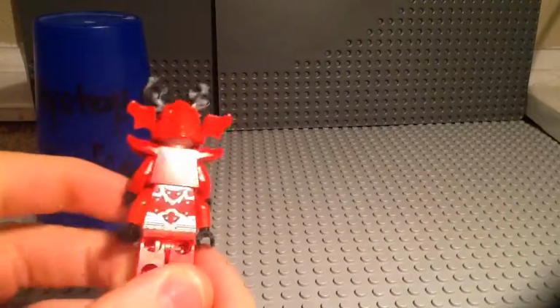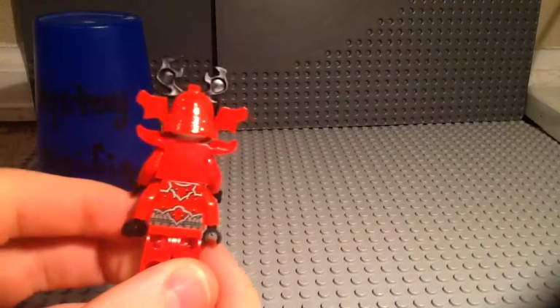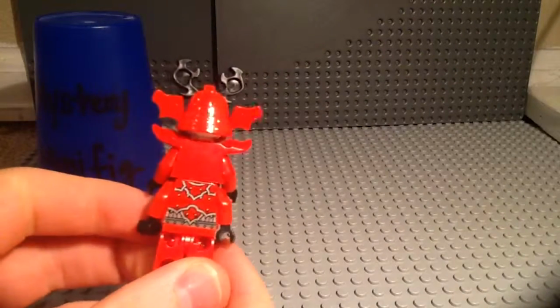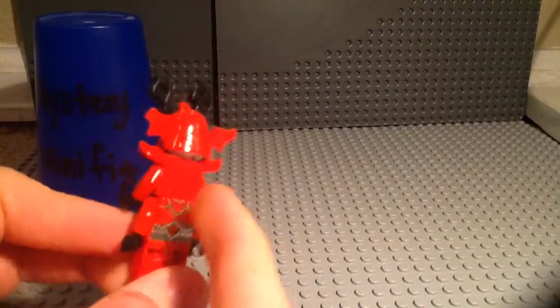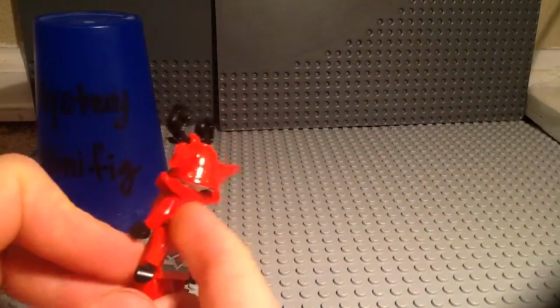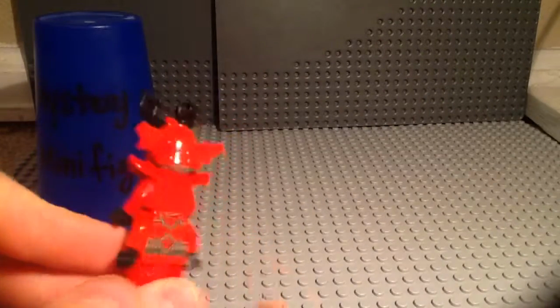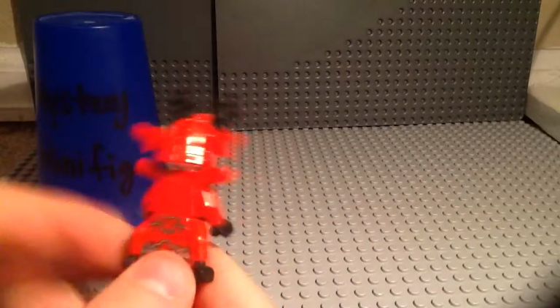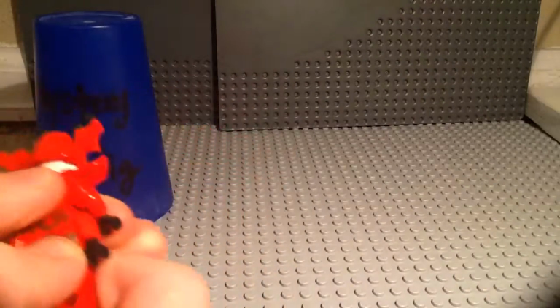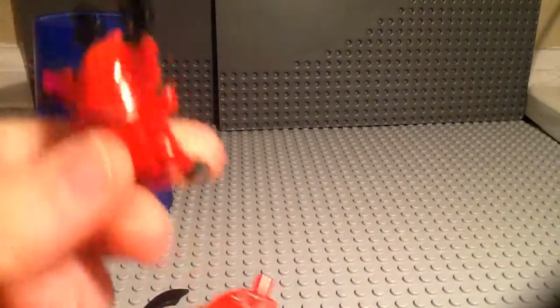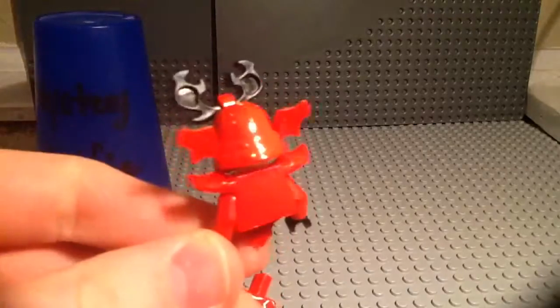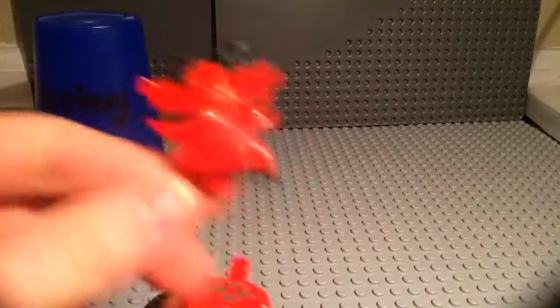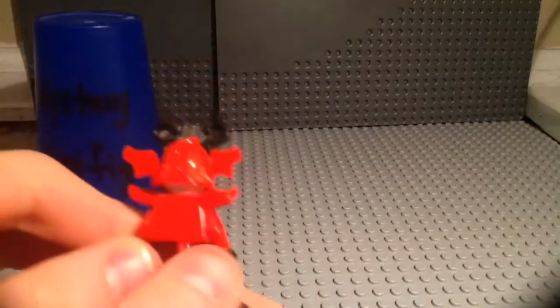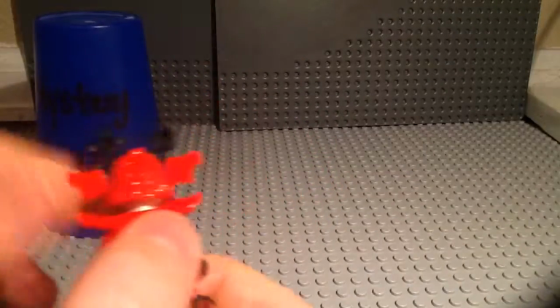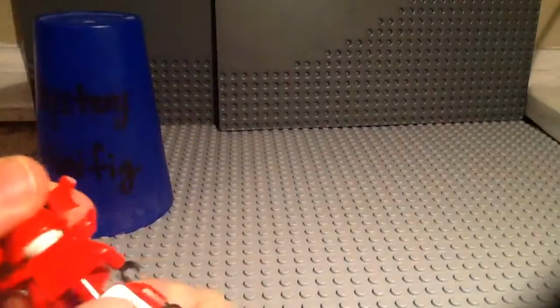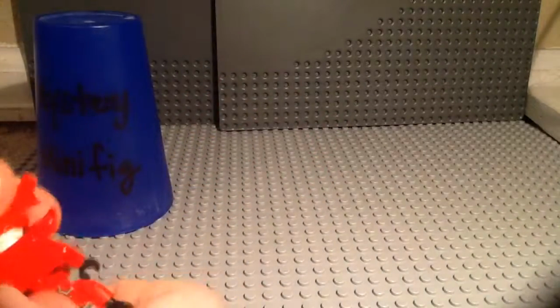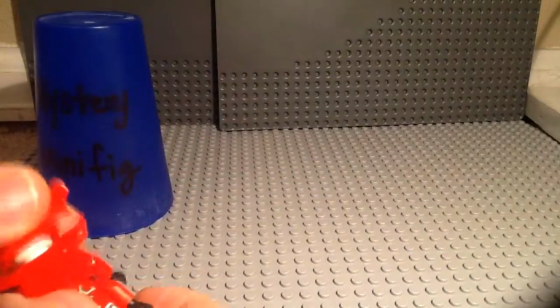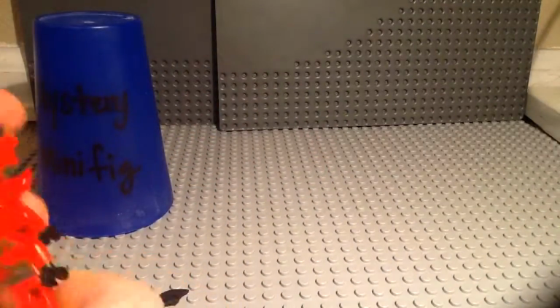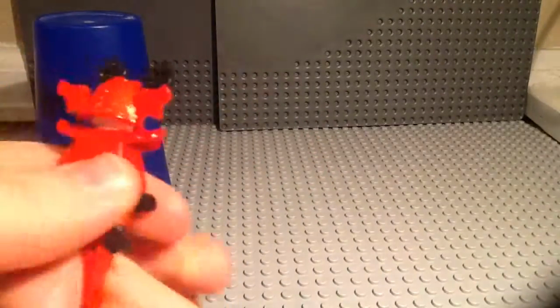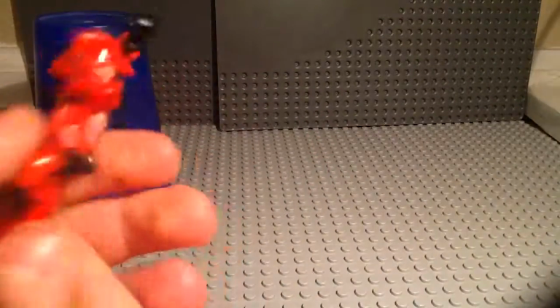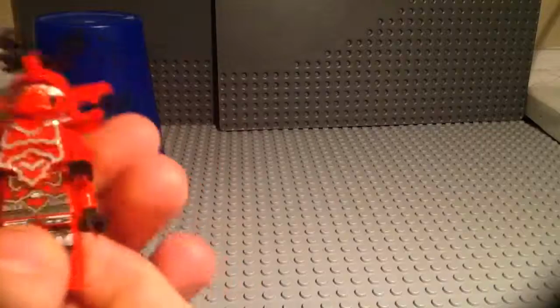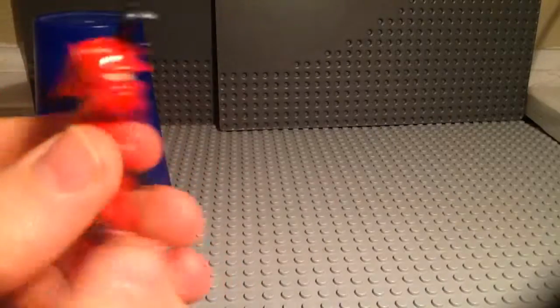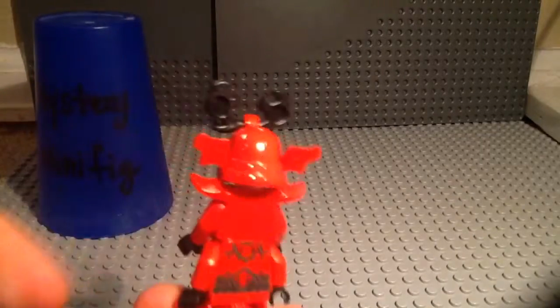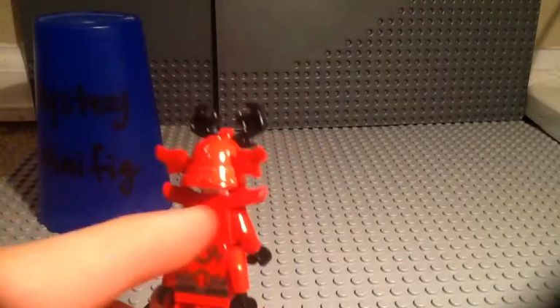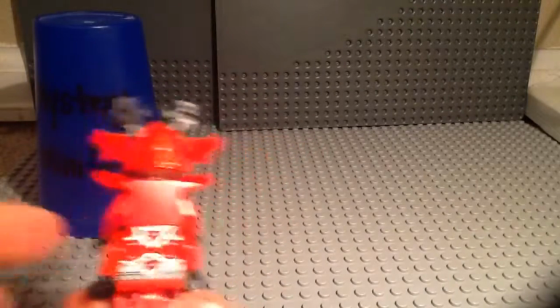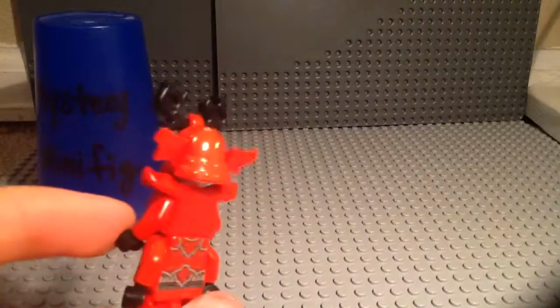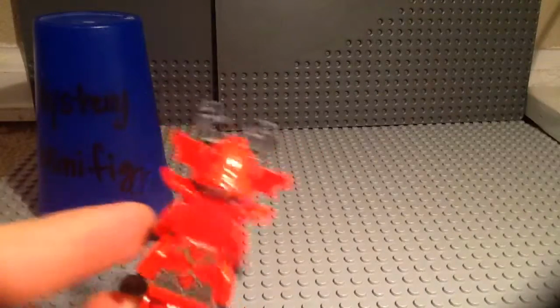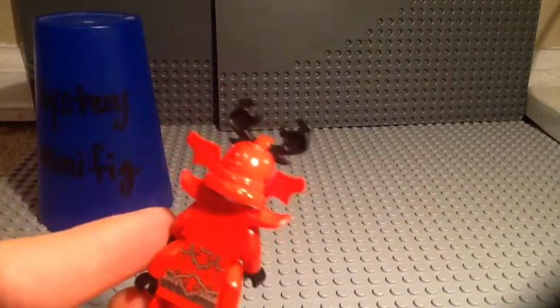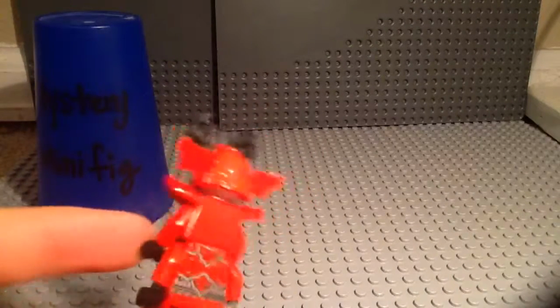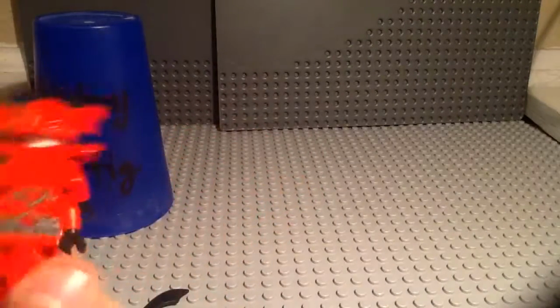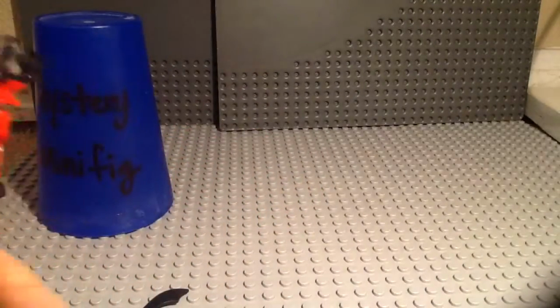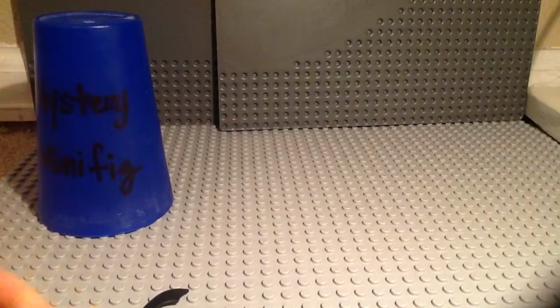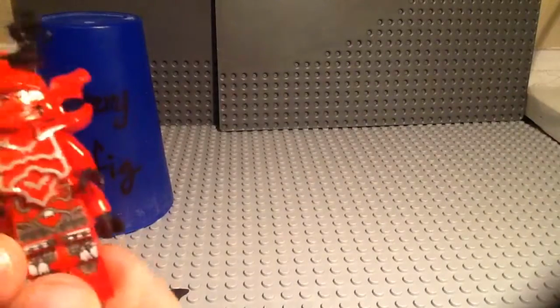He's got some back printing right there but no printing on the extension part for some reason. I've noticed that none of the Ninjago minifigures that have four arms ever have printing there, so I don't know why — probably something to do with production.